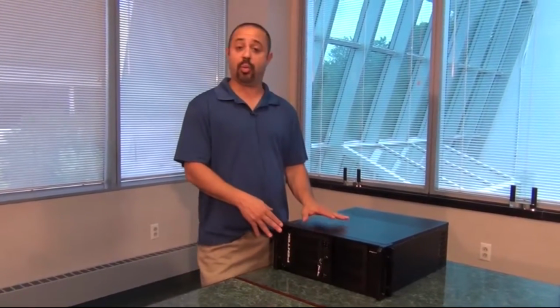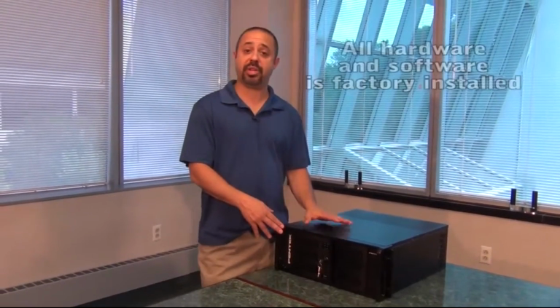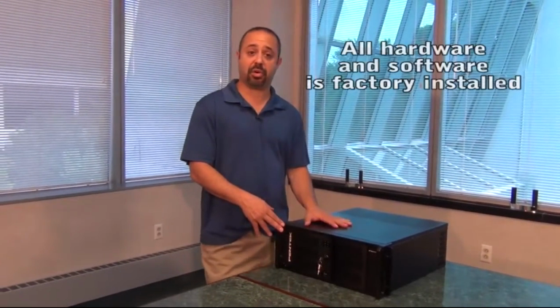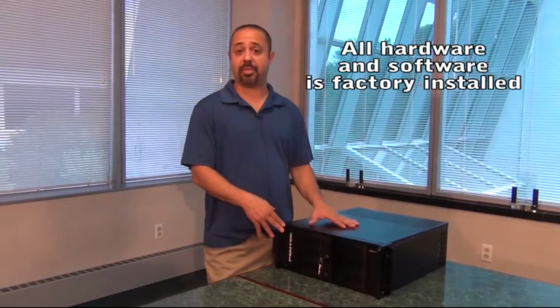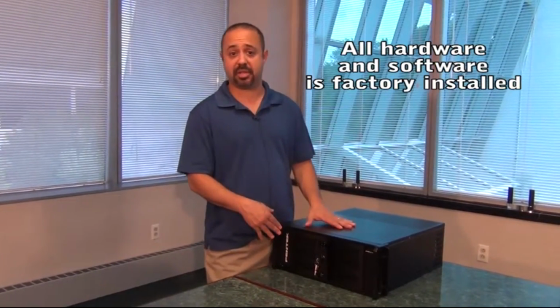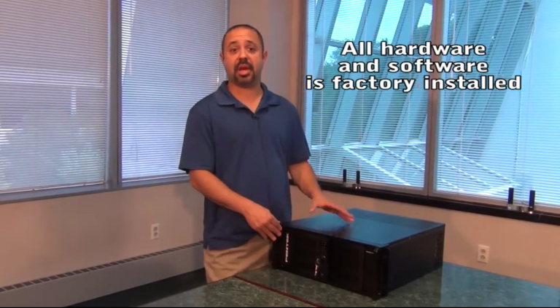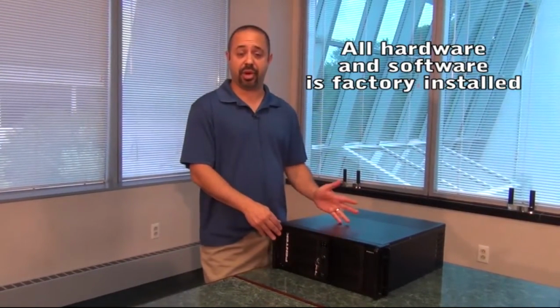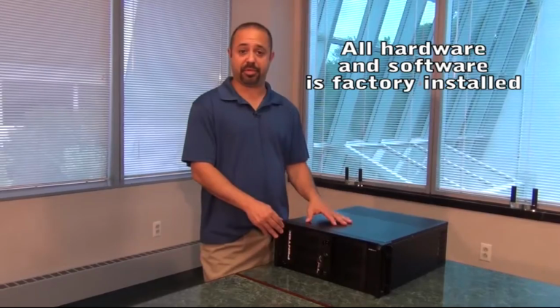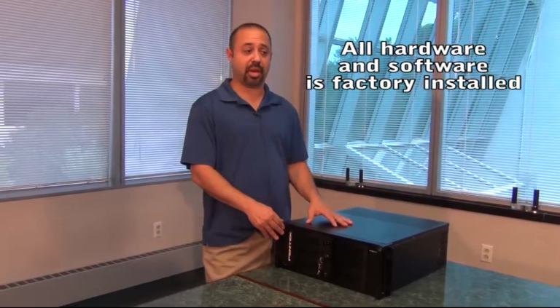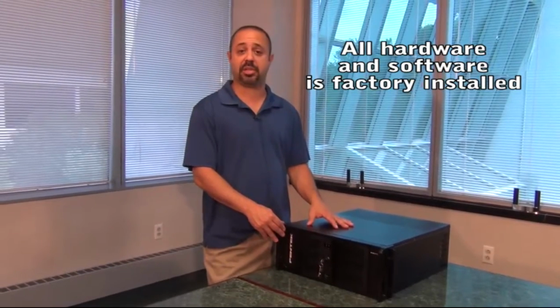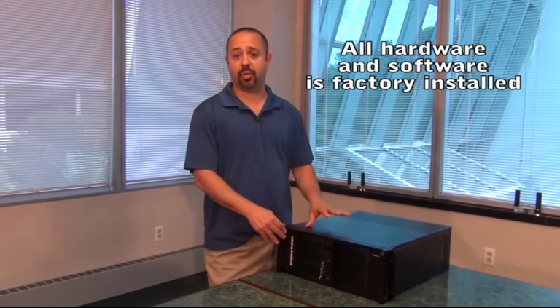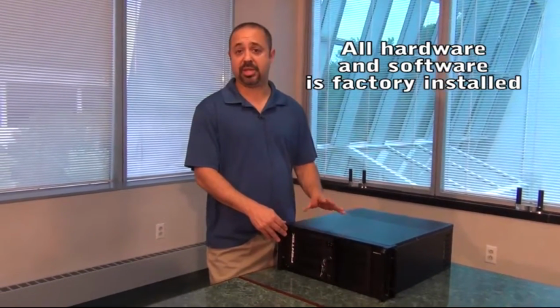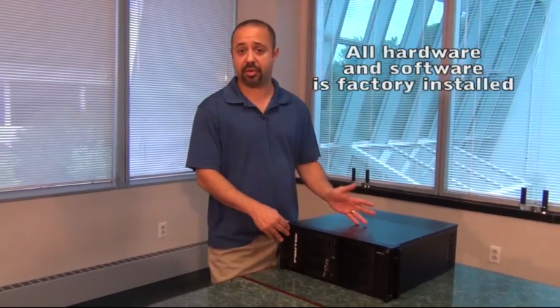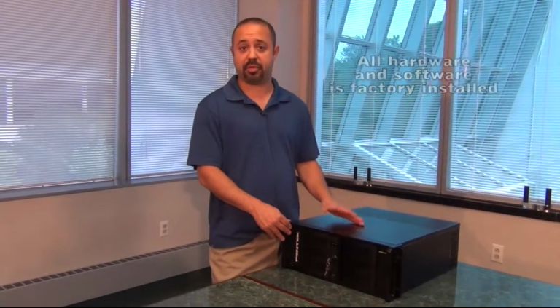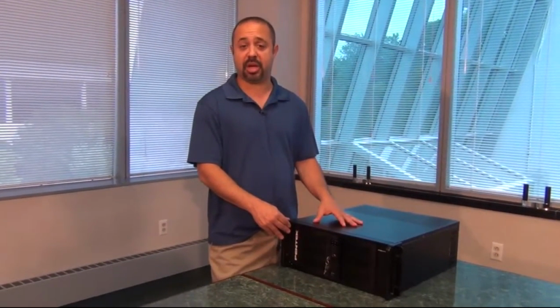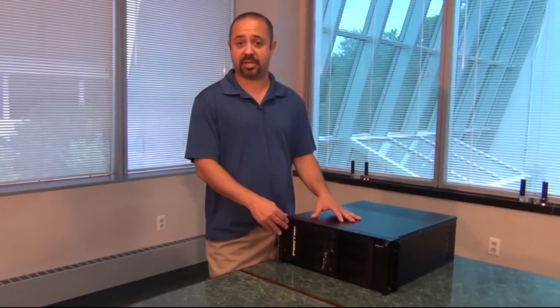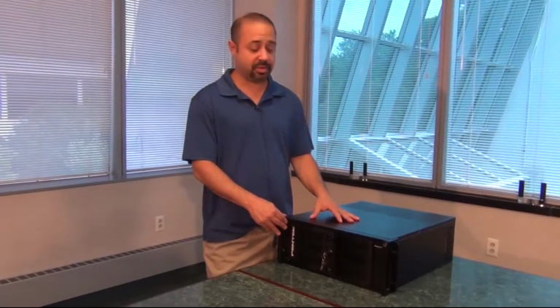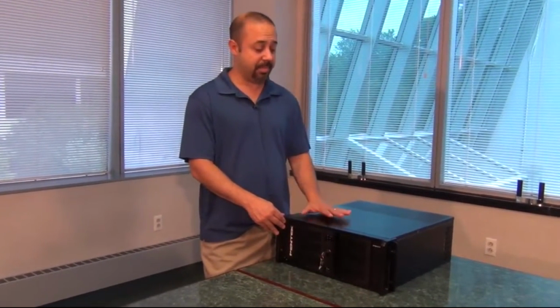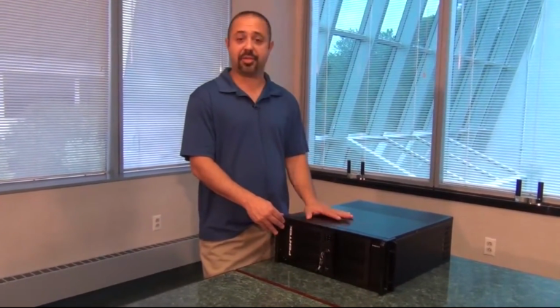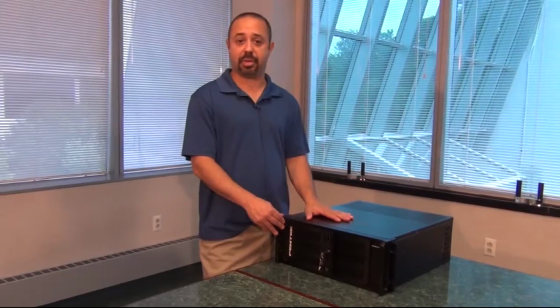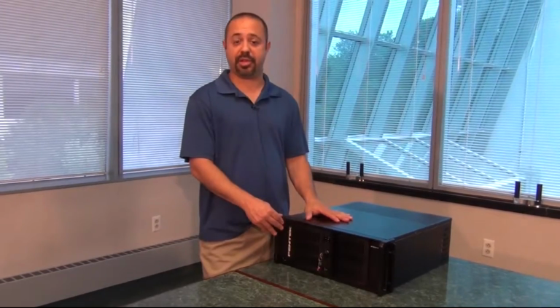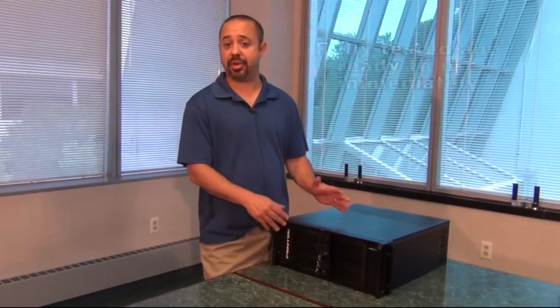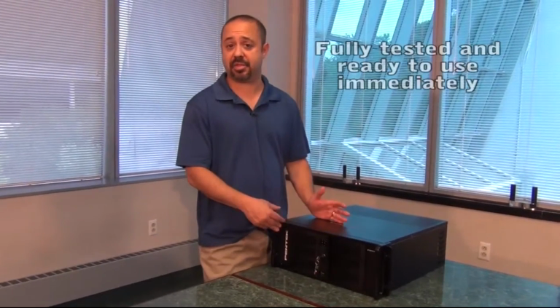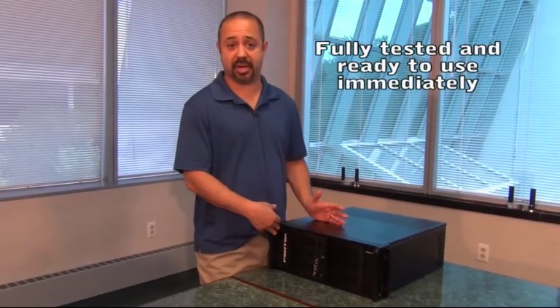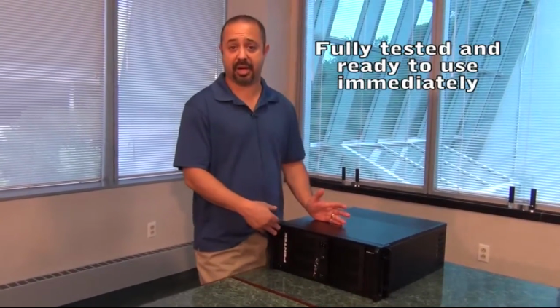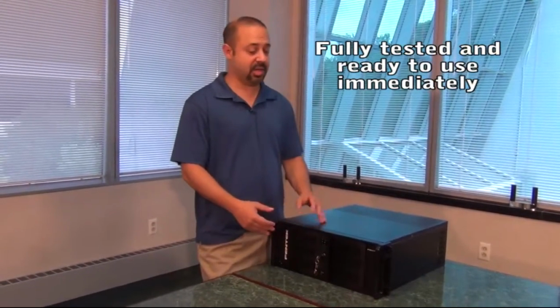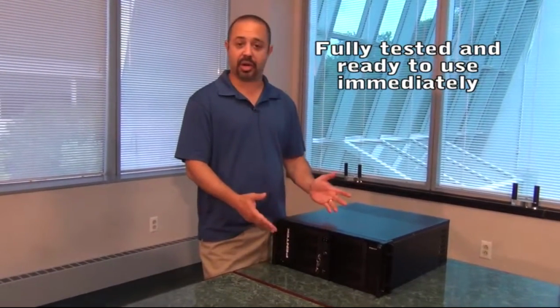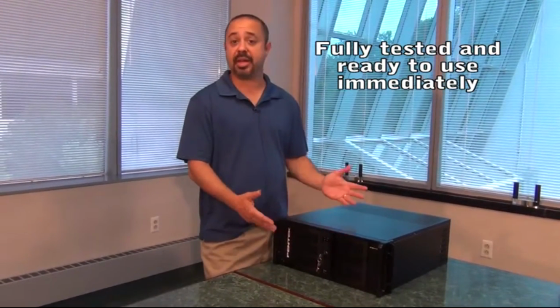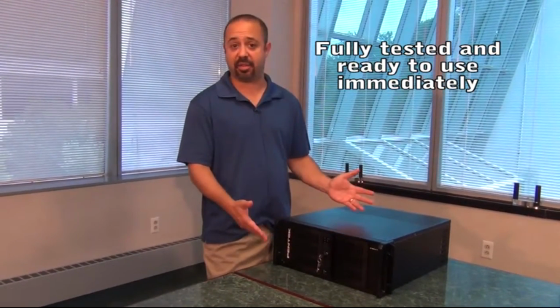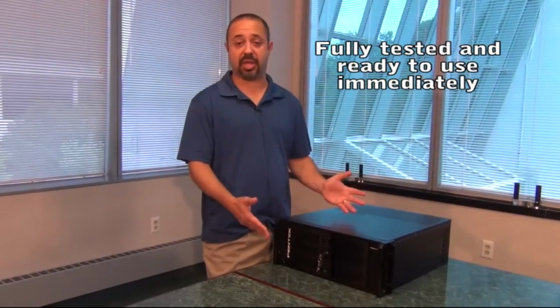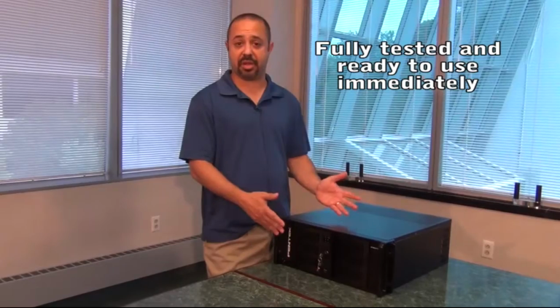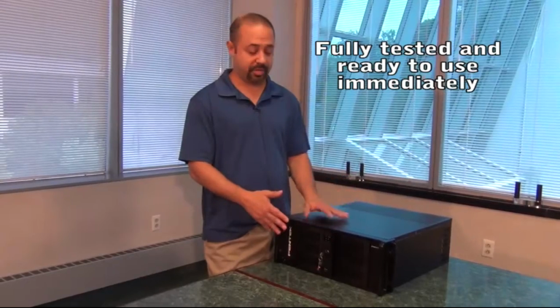We pre-install the operating system and the ReadyFlow board support libraries. We test all of those library examples and make sure that everything is working perfectly. This way when you get the system out of the box, turn it on, it's instantly working — there's nothing to worry about.